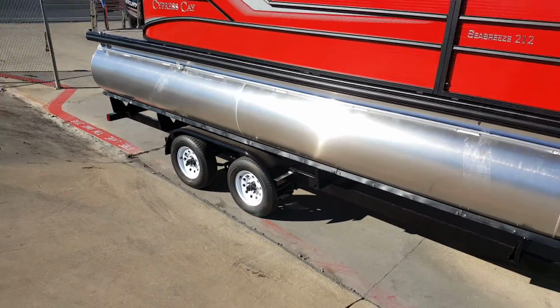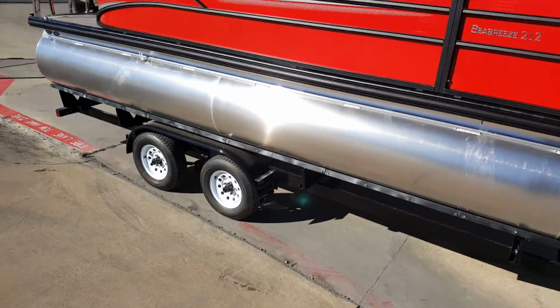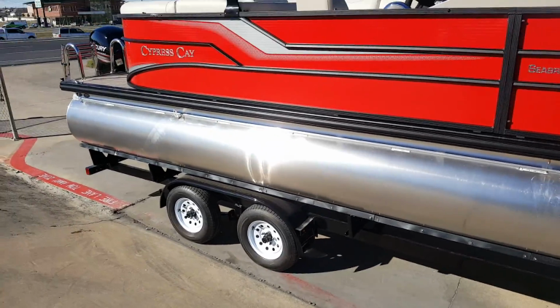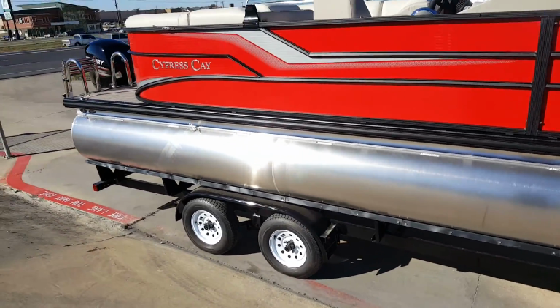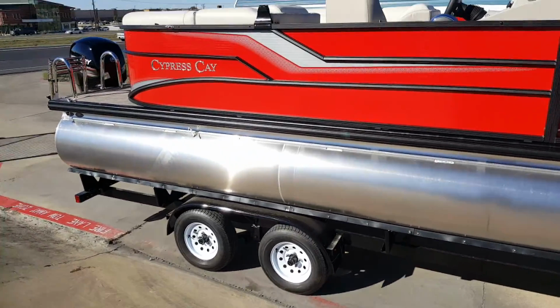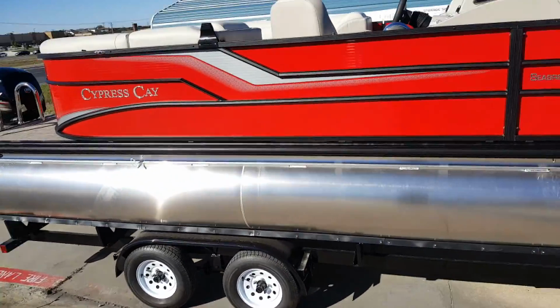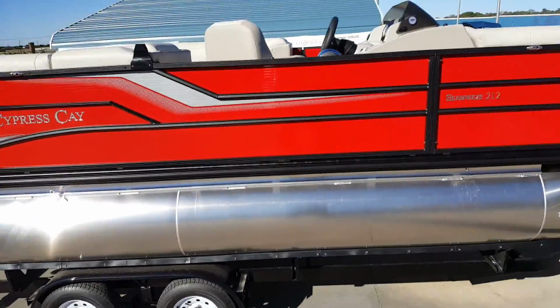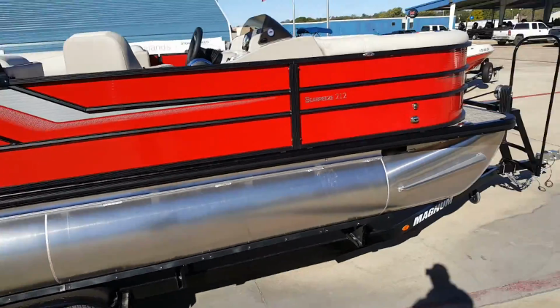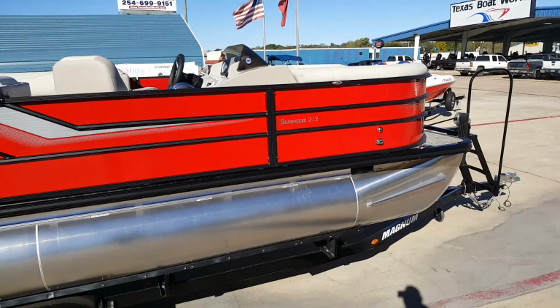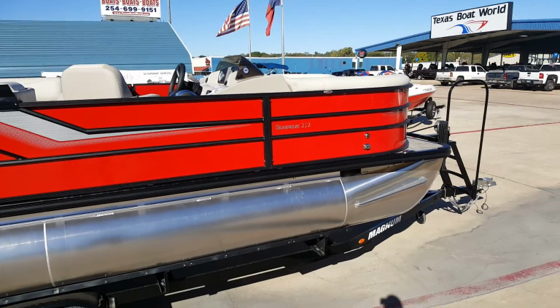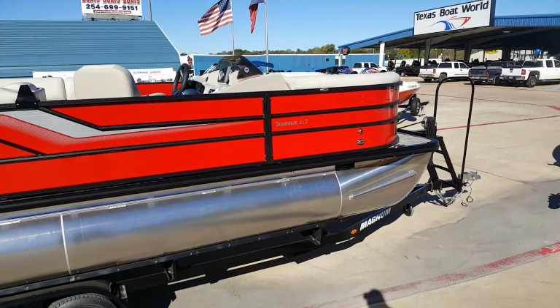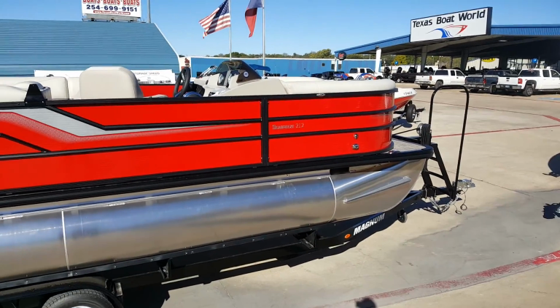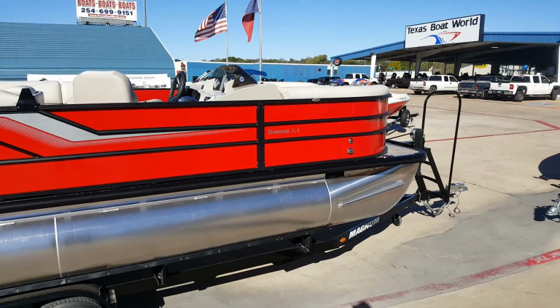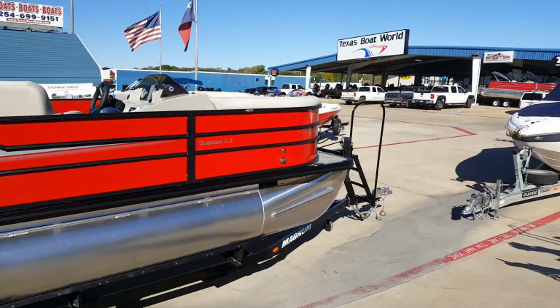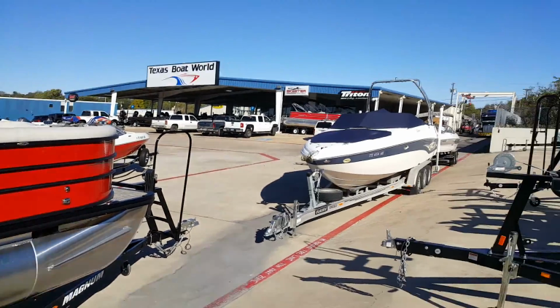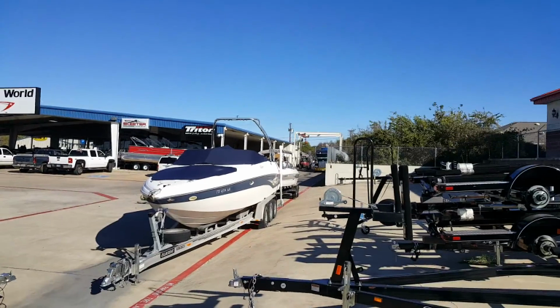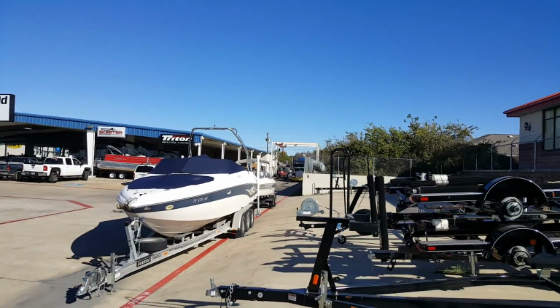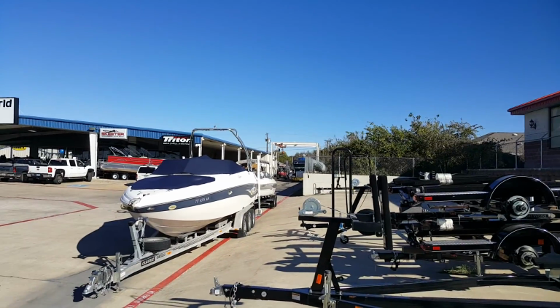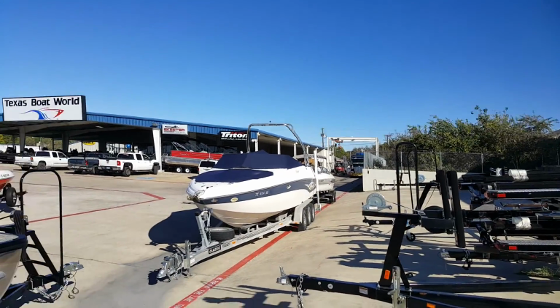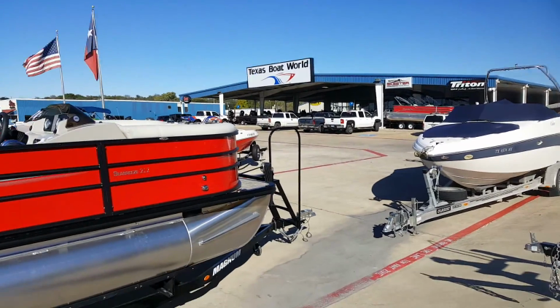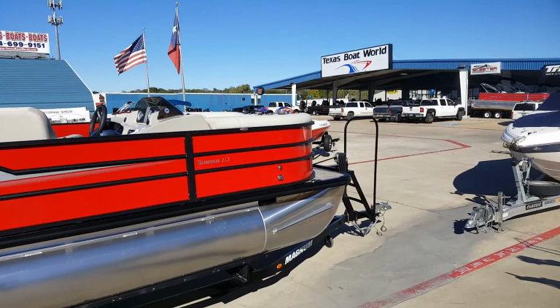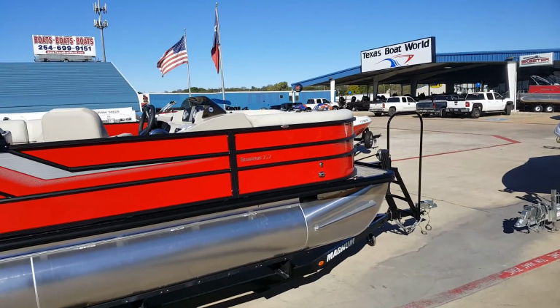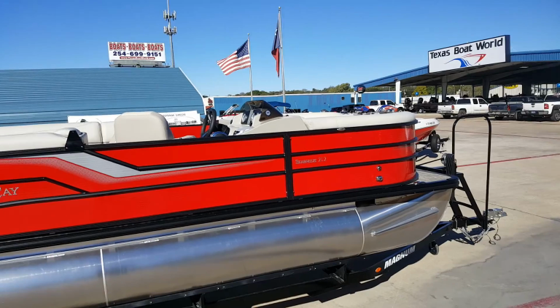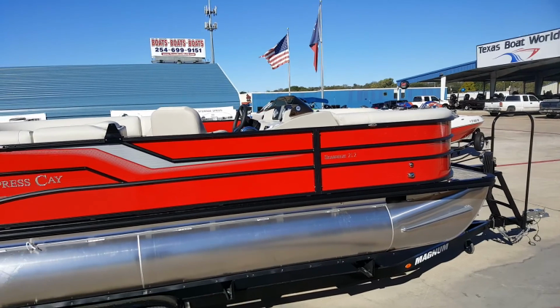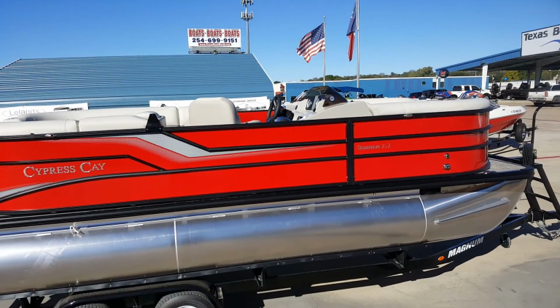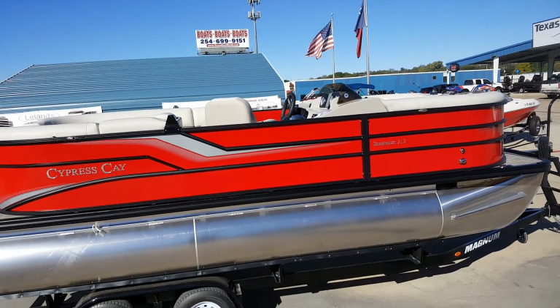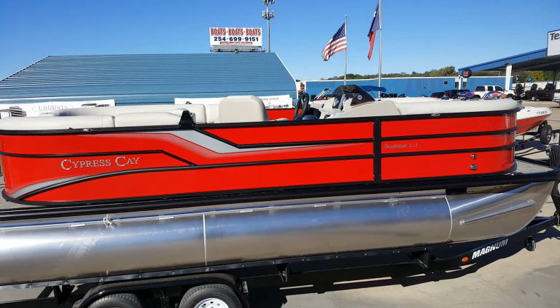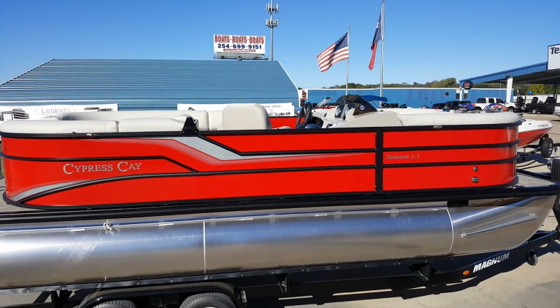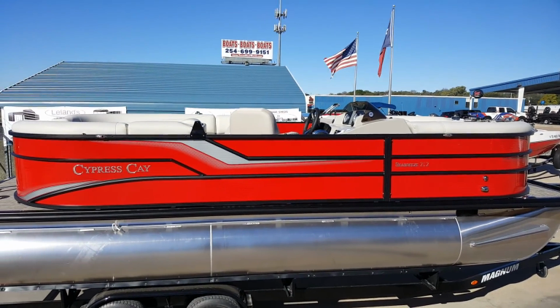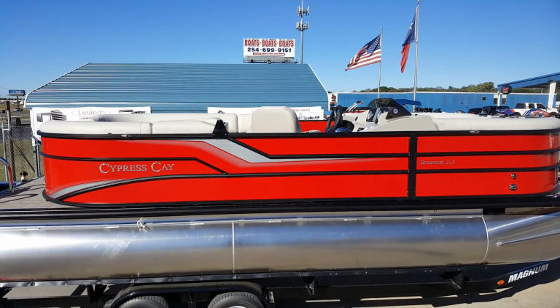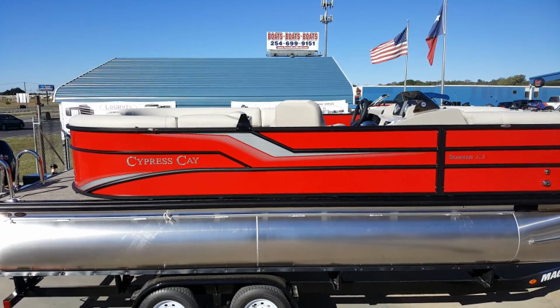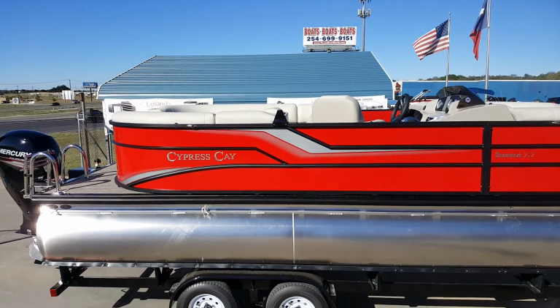It comes with a tandem axle trailer with brakes. This boat is just coming in — you can see we're still unloading. I don't have the bimini top set up yet, but it does have the upgraded extended bimini.